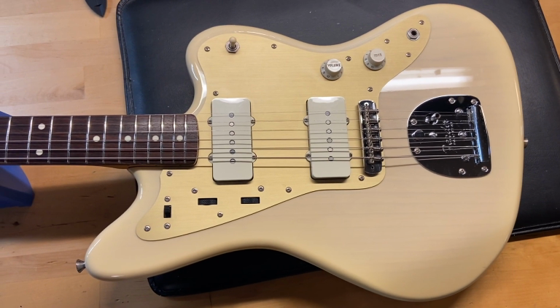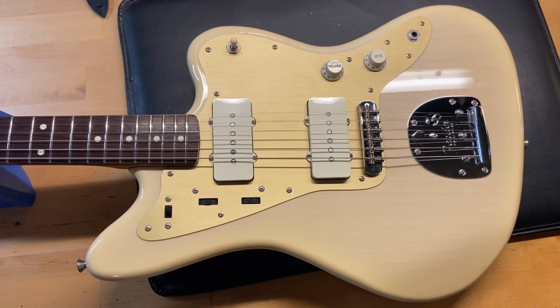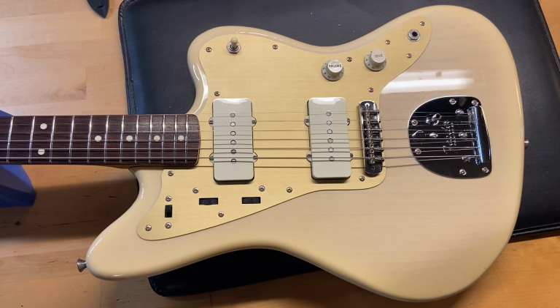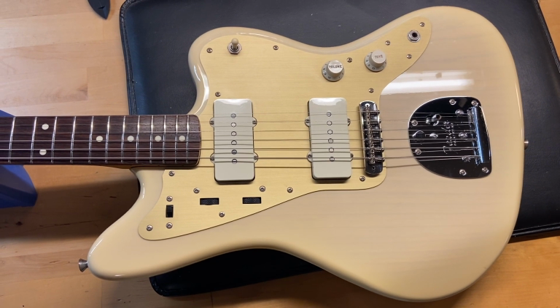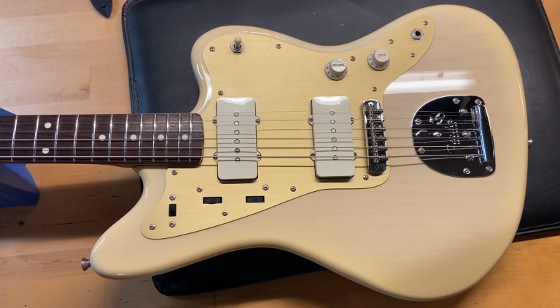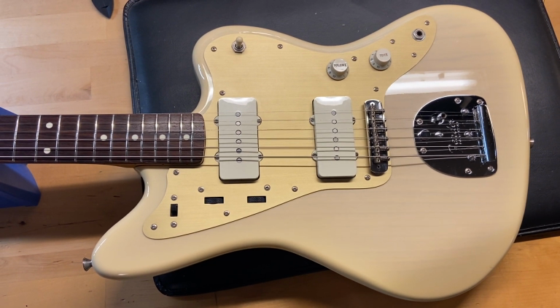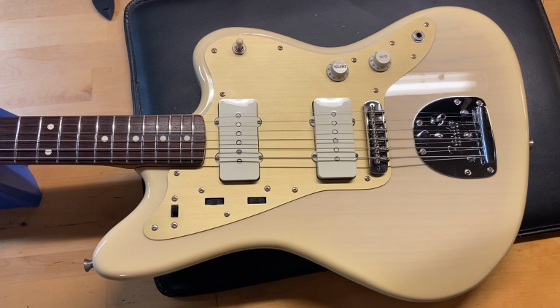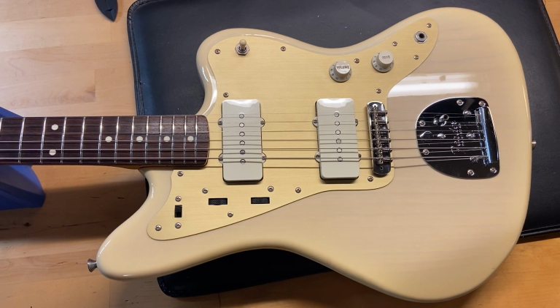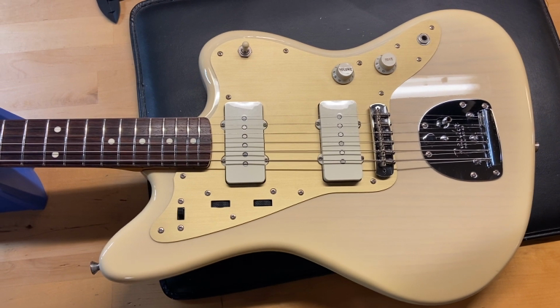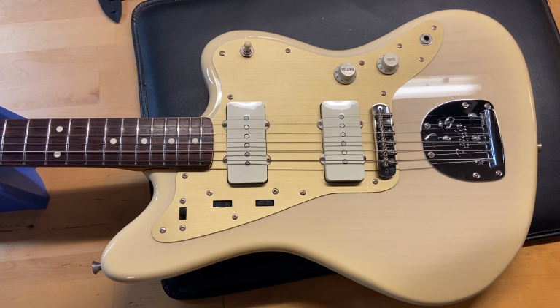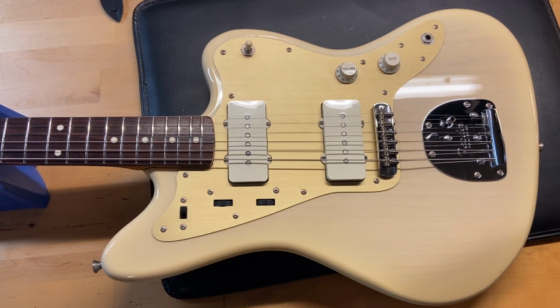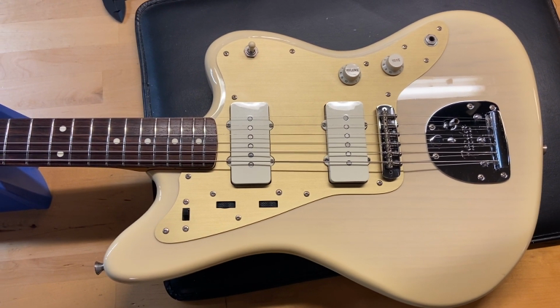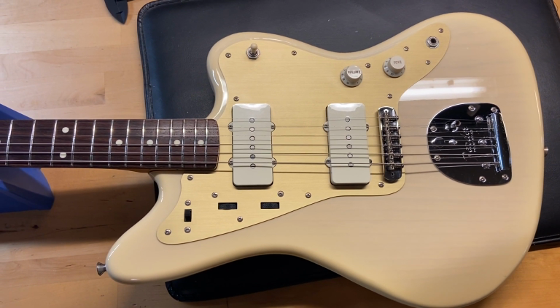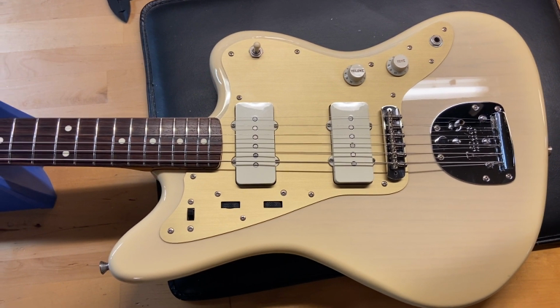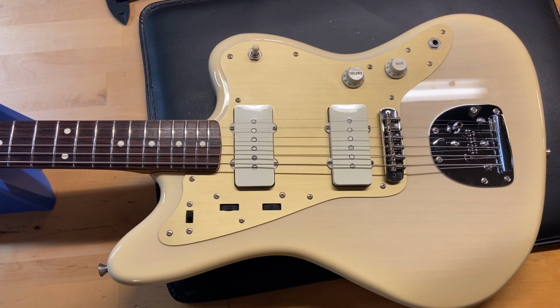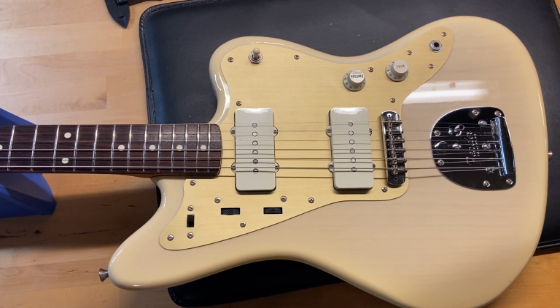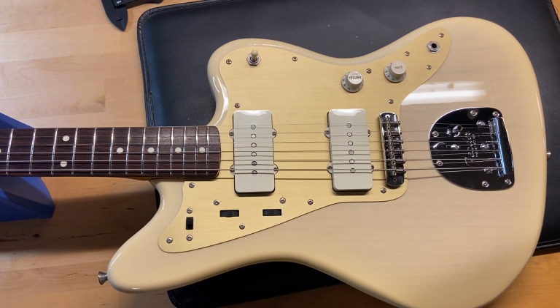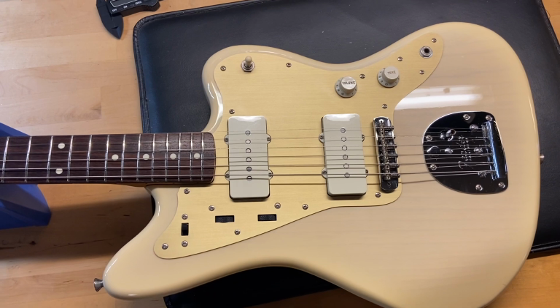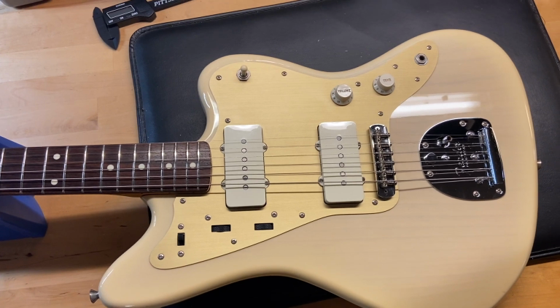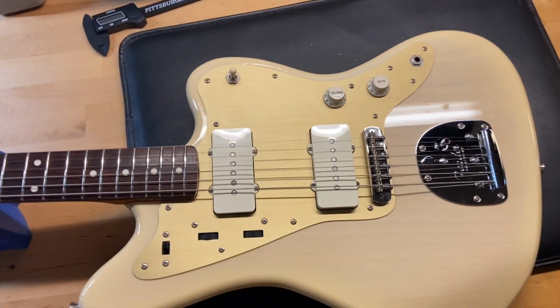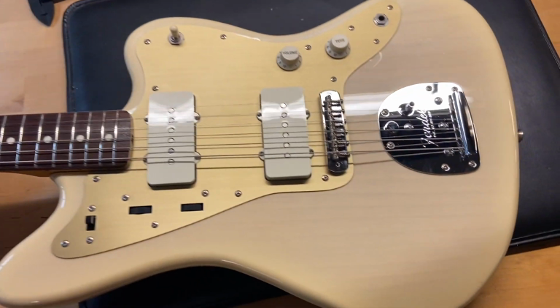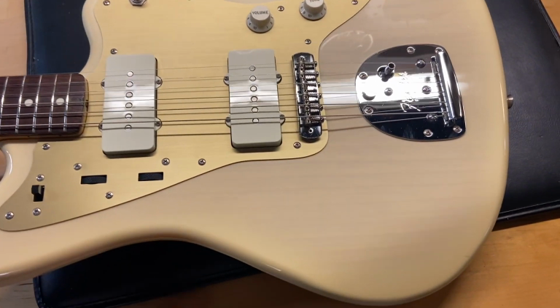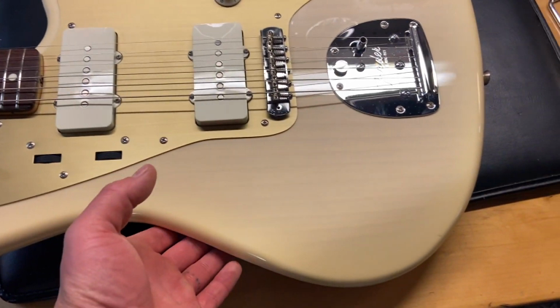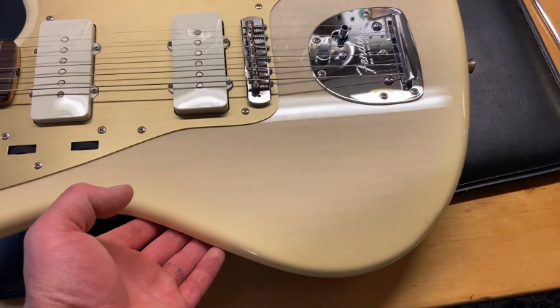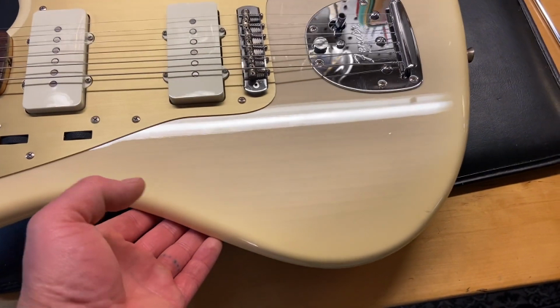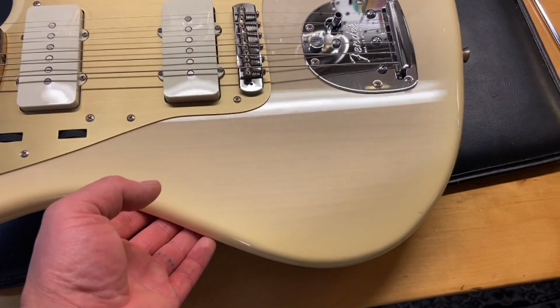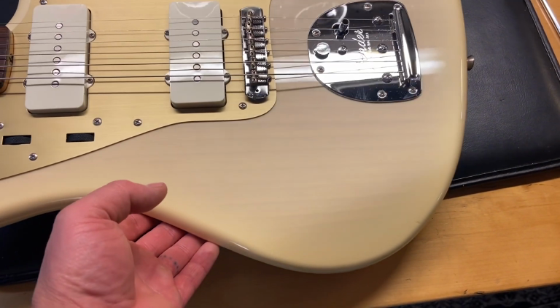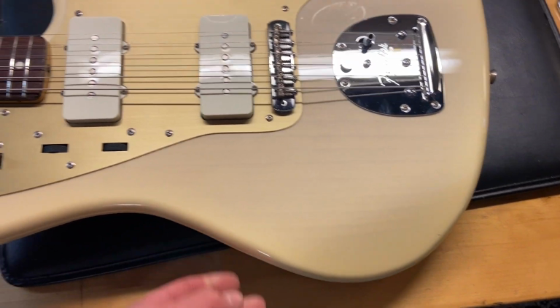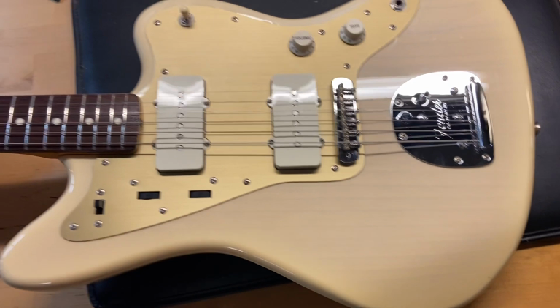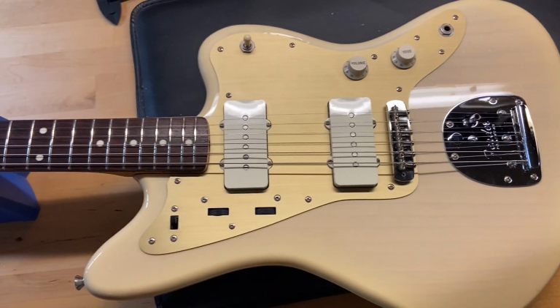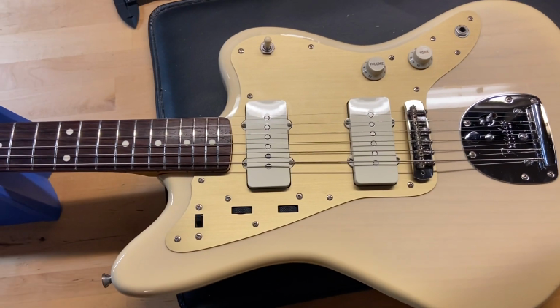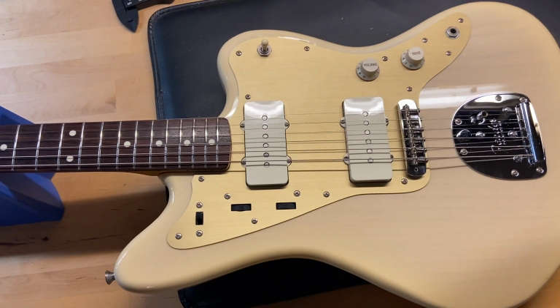Here we have a 2017 Fender Made in Japan FSR Traditional 60s Jazzmaster in blonde — a really cool color you don't see very often. You can see it's got that see-through finish, and it comes with a bag.